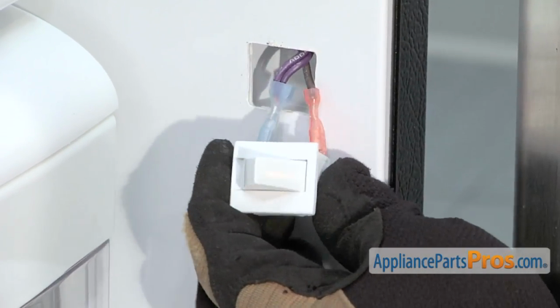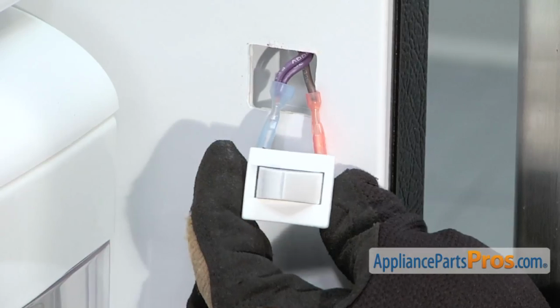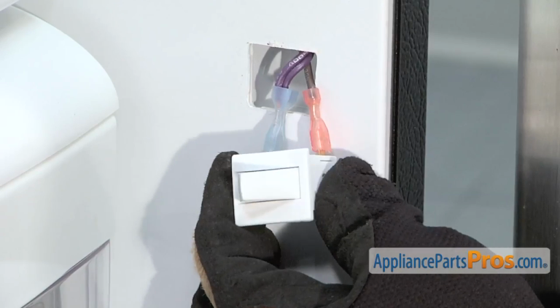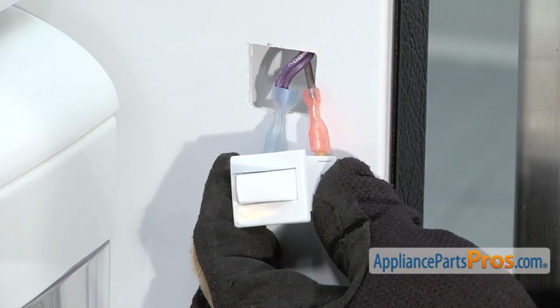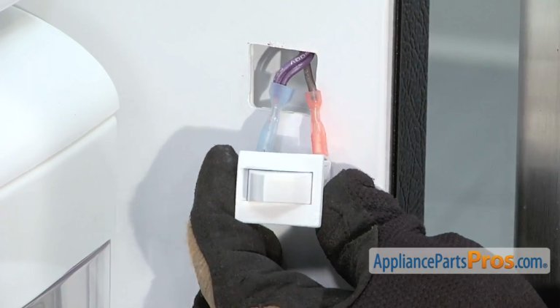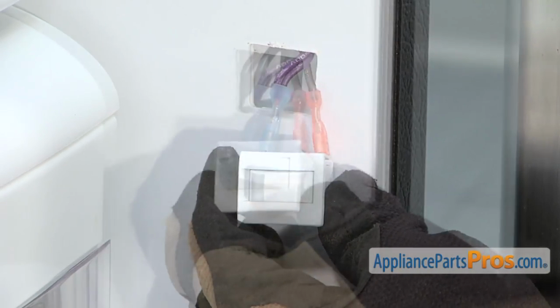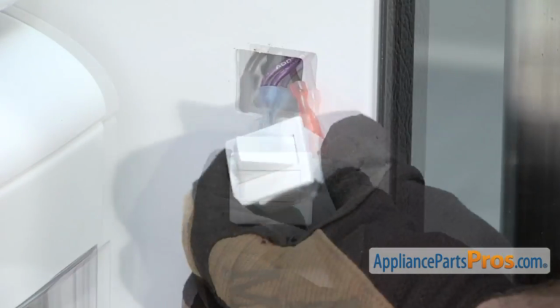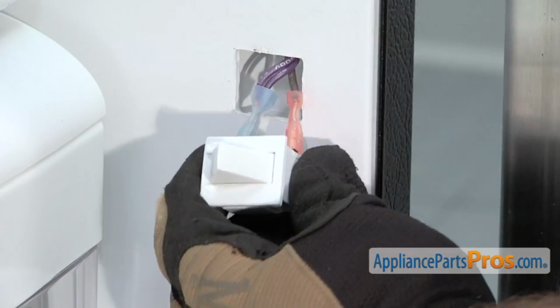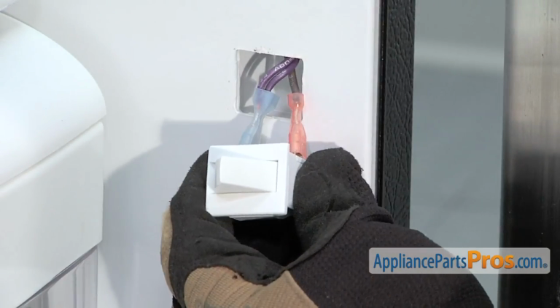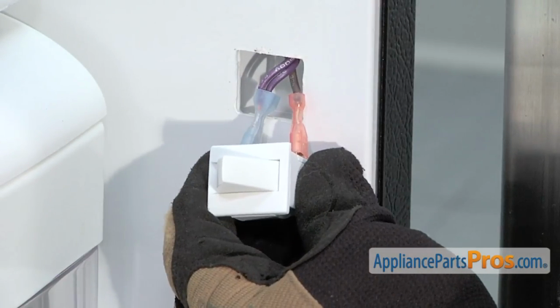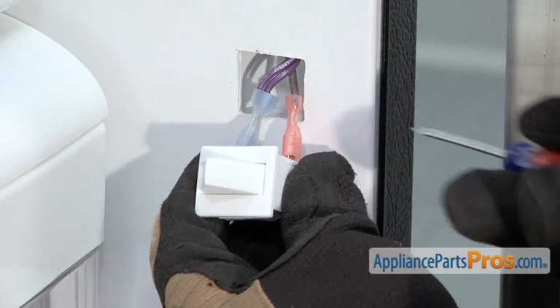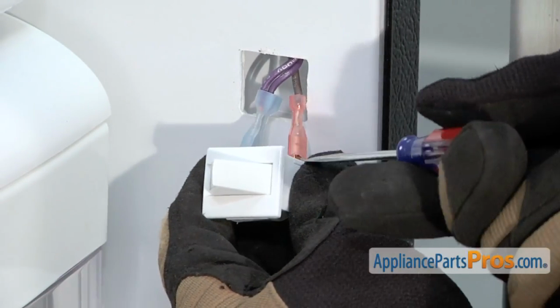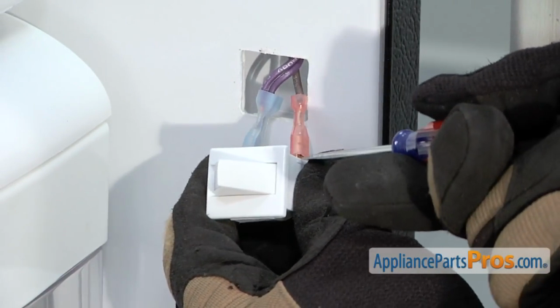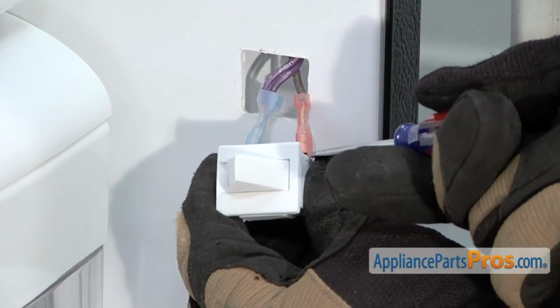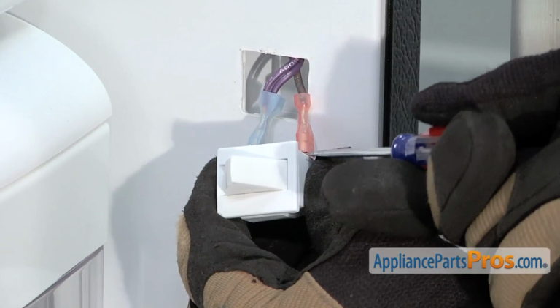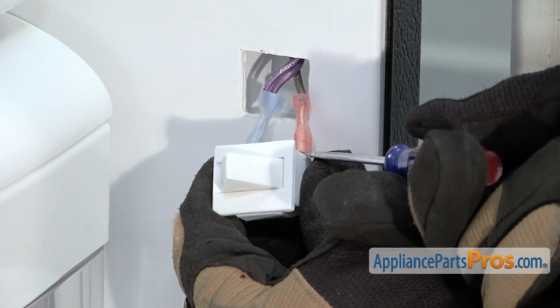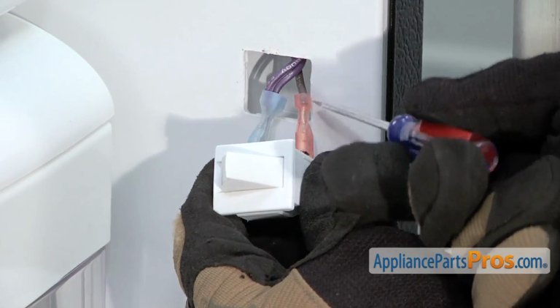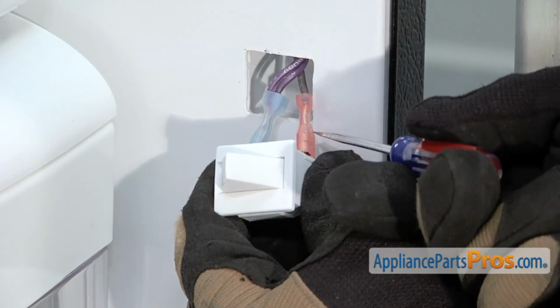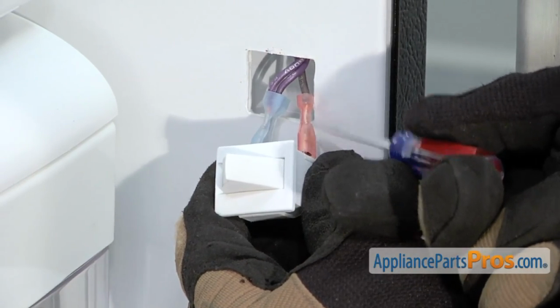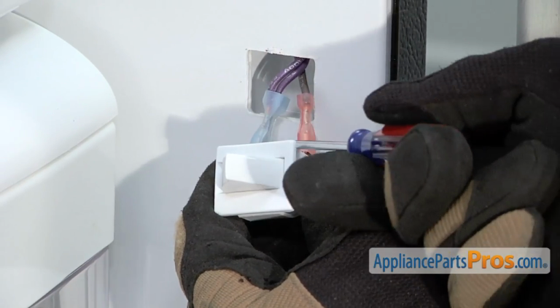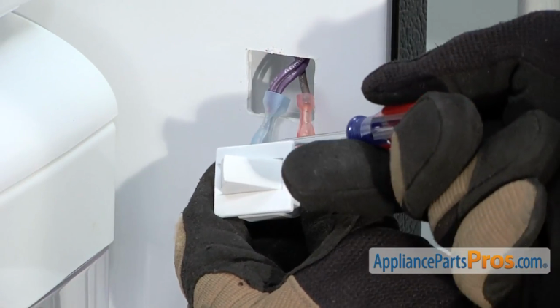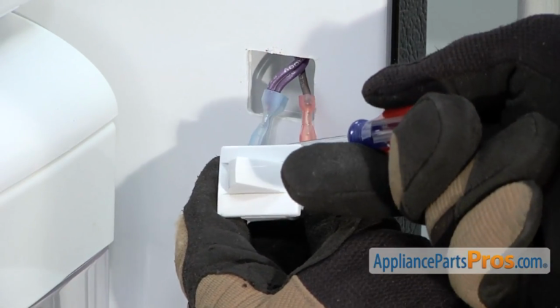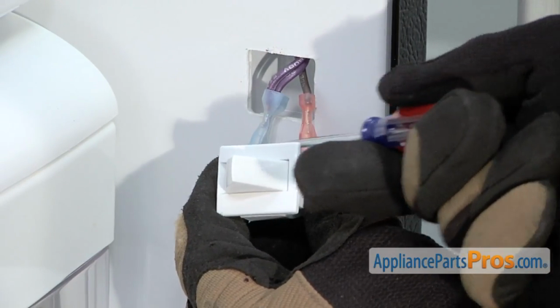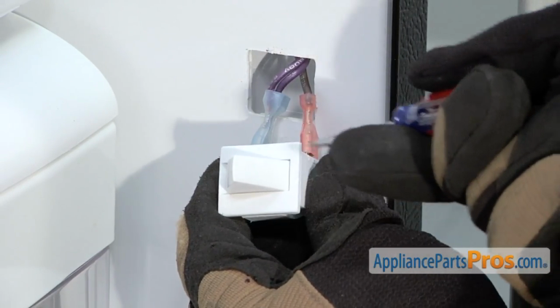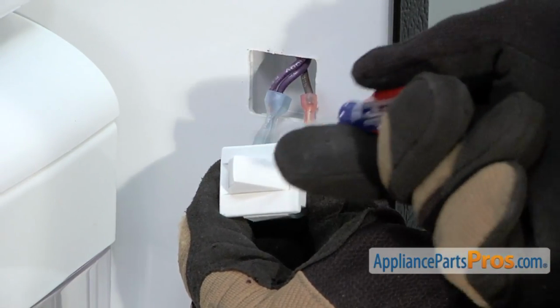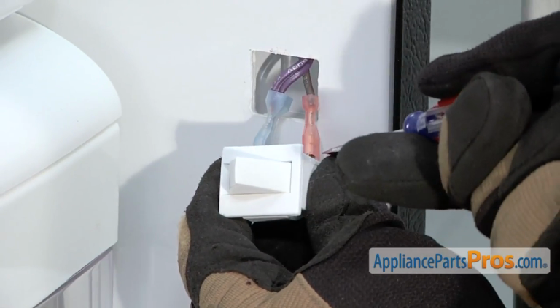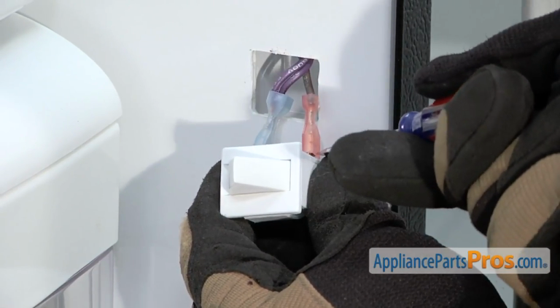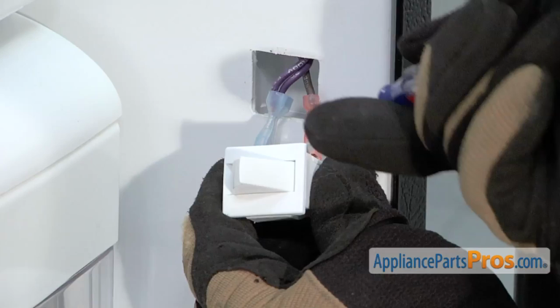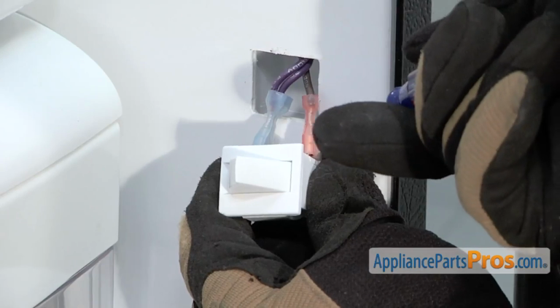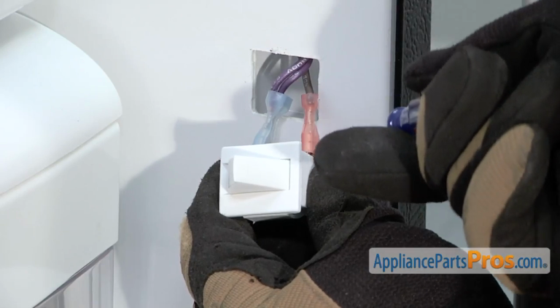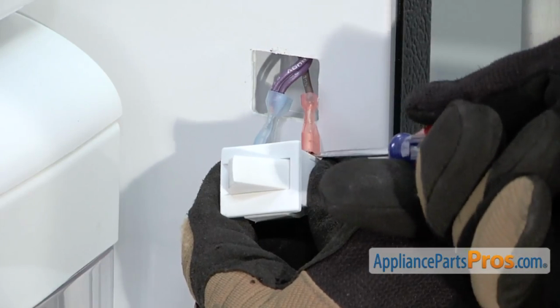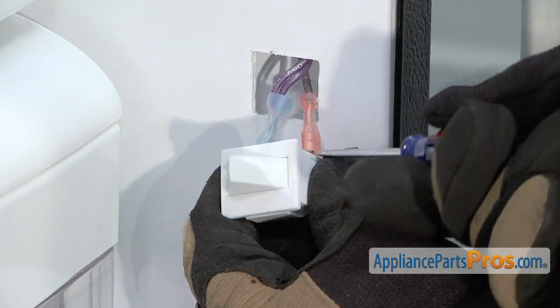Once you have it out, then we can take the wires off. Remember to make sure you remind yourself where the wires go. On ours, the brown one went on this side and the double purple on the other. You can use a small screwdriver to pop them off.